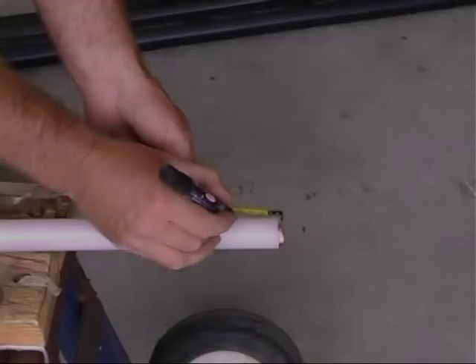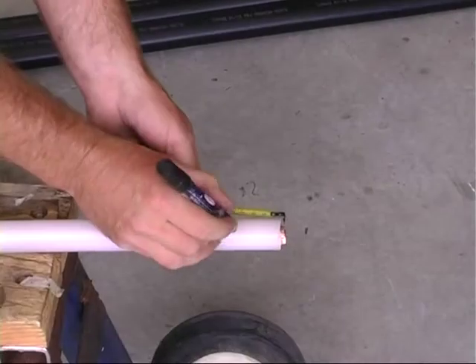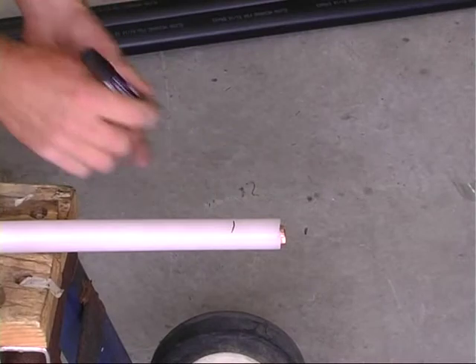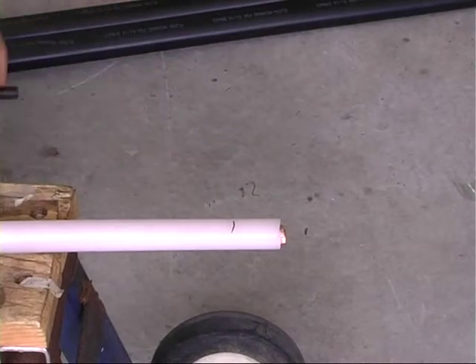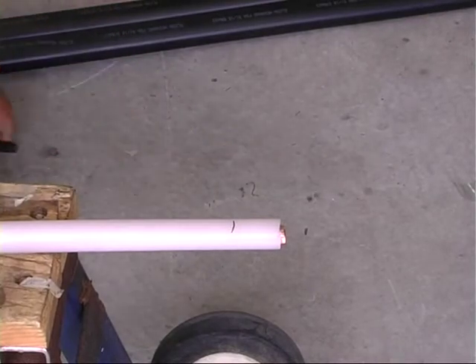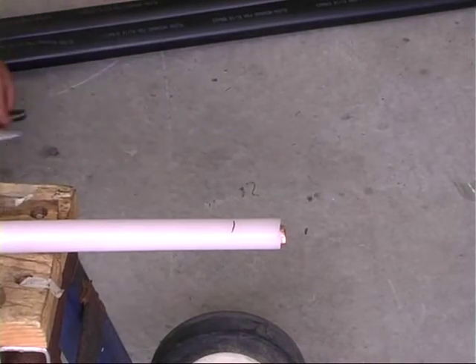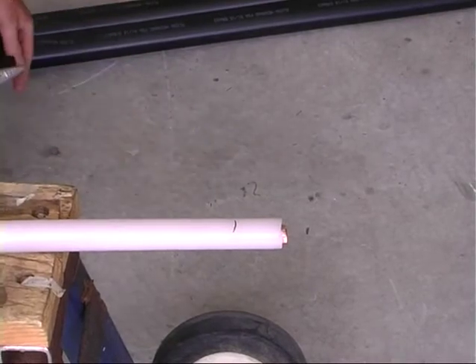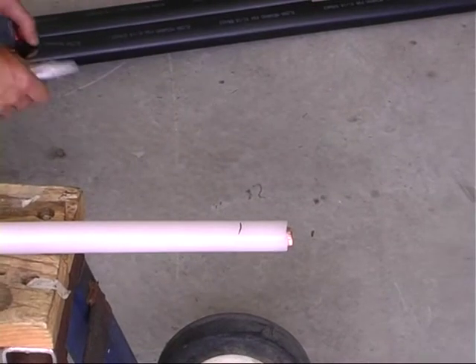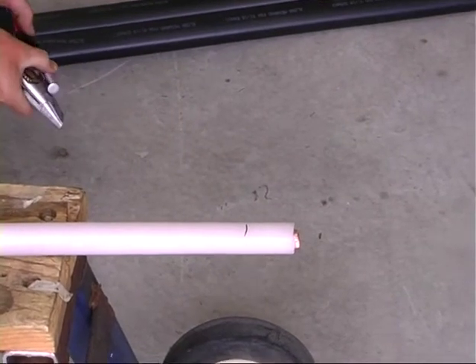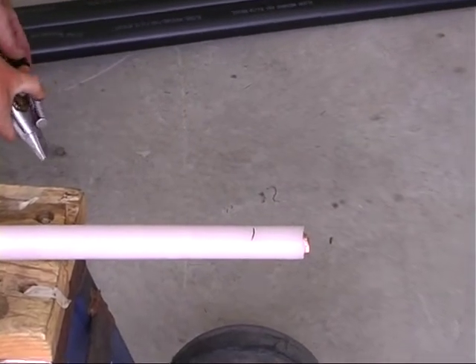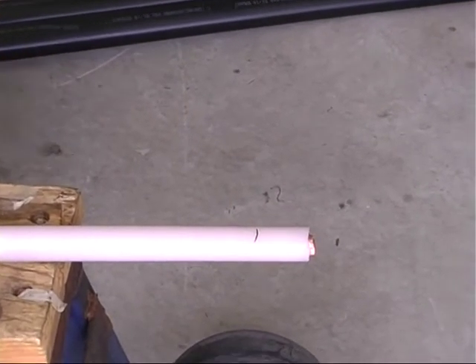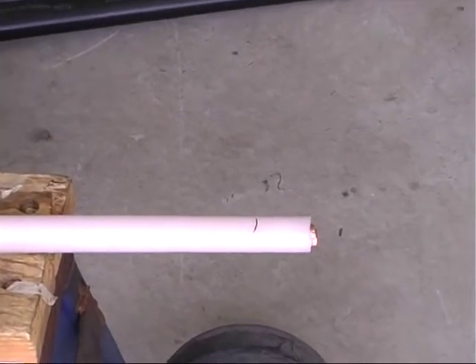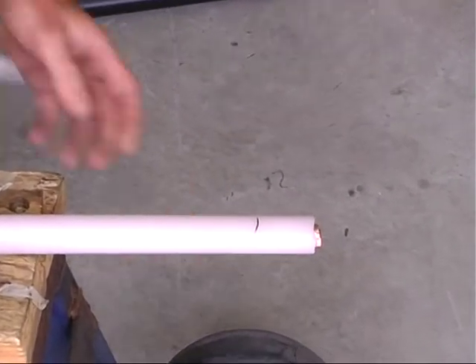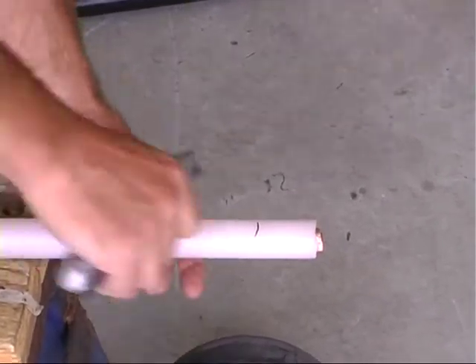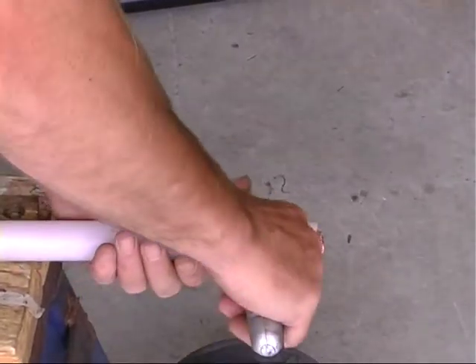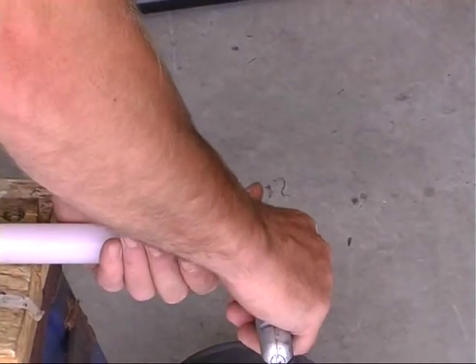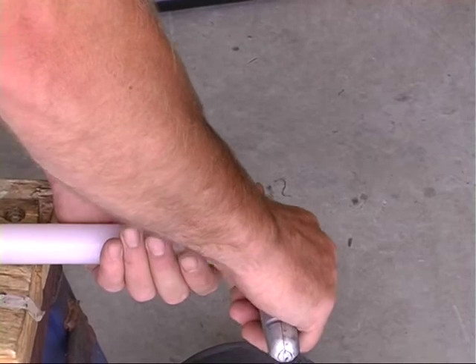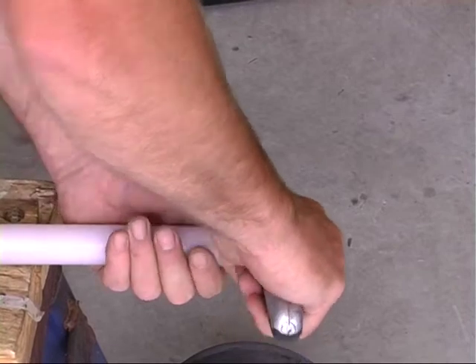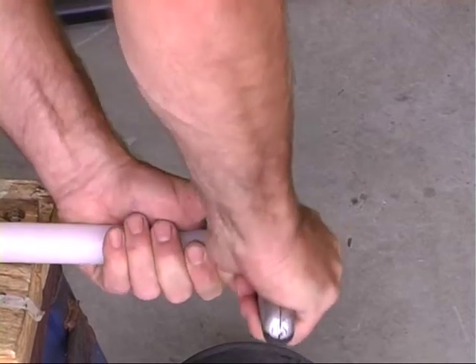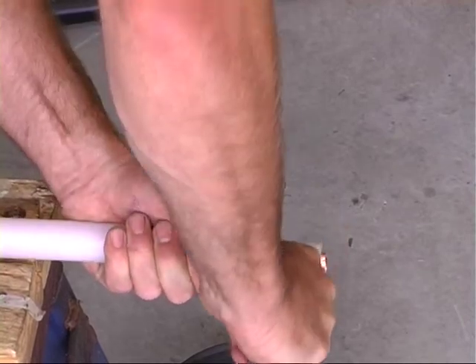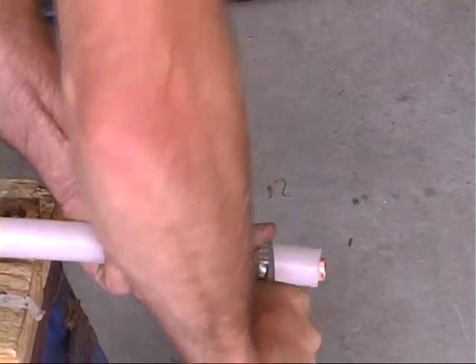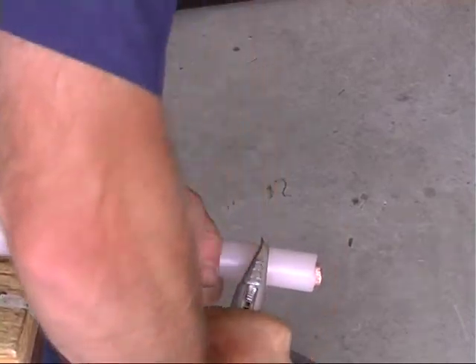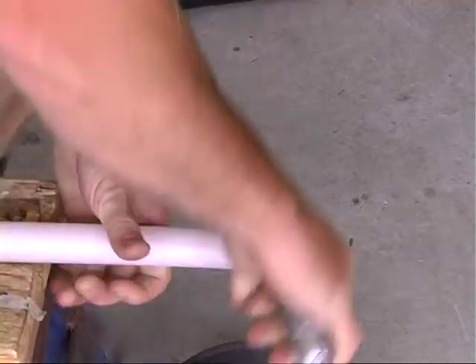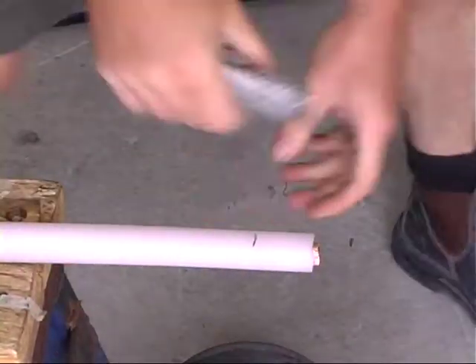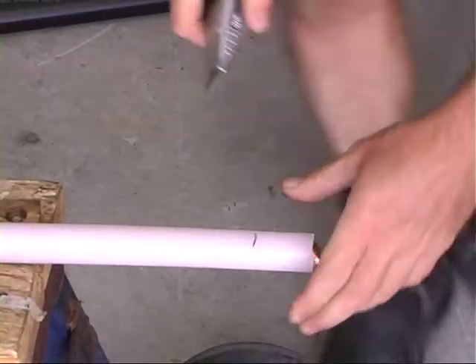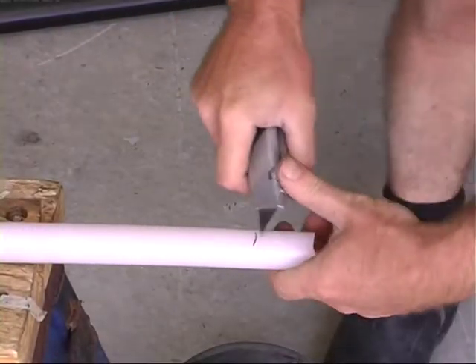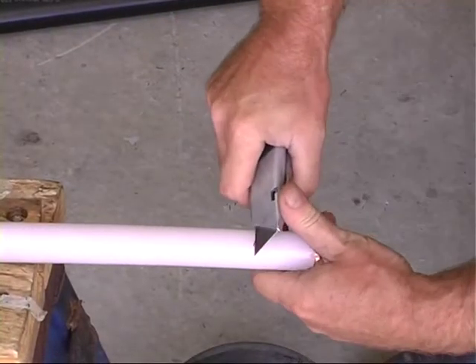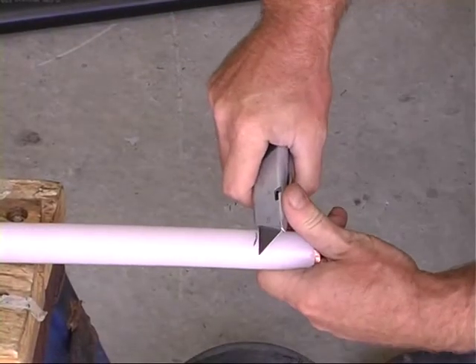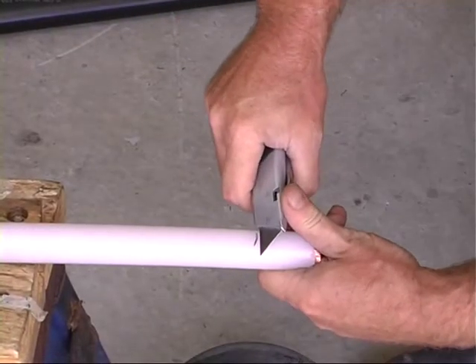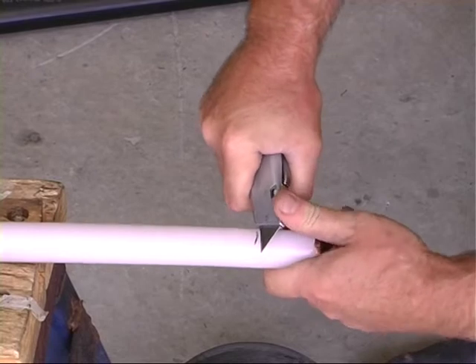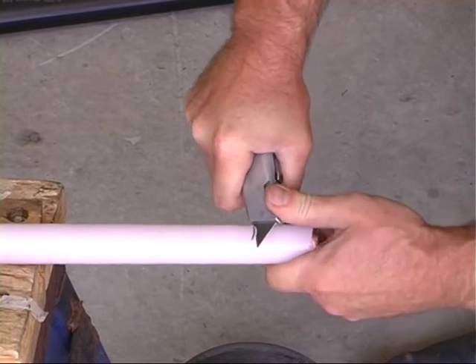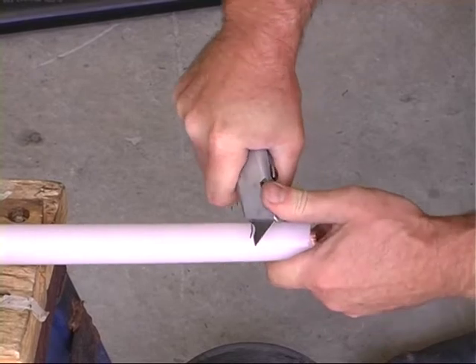Use the insulation friction cutting tool to remove the white inner insulation to expose the inner copper conductors for a length of five centimeters from the top end of the HVSC.